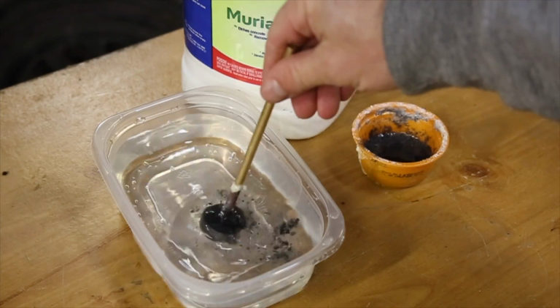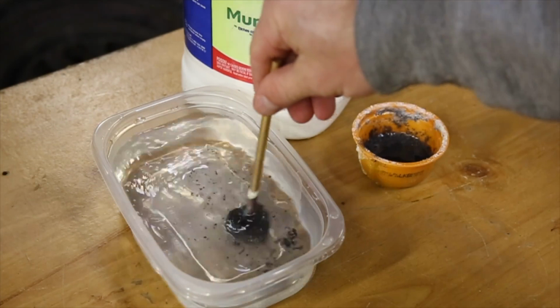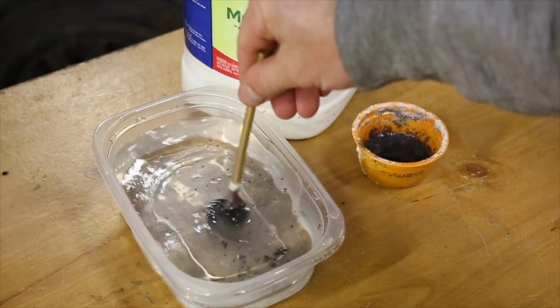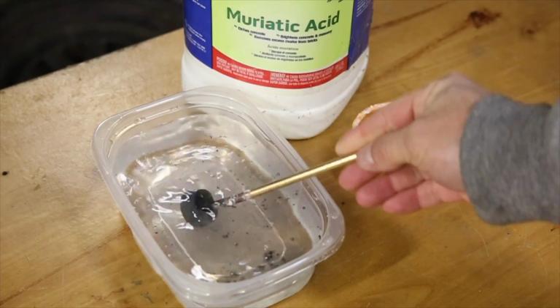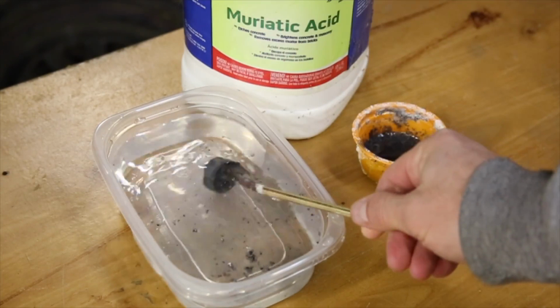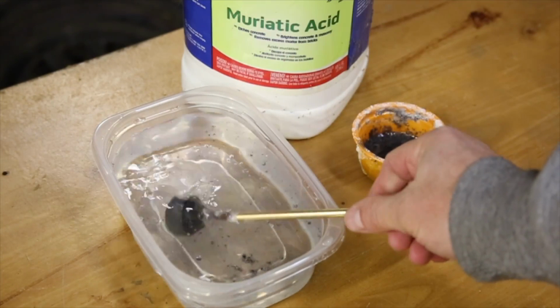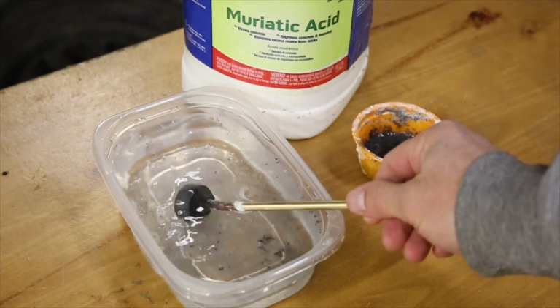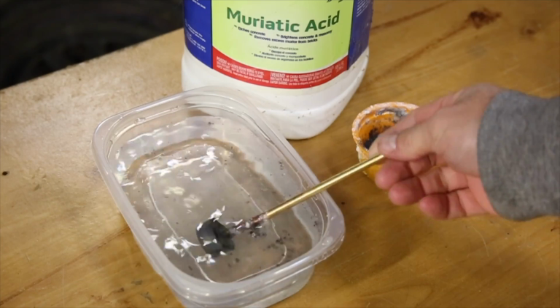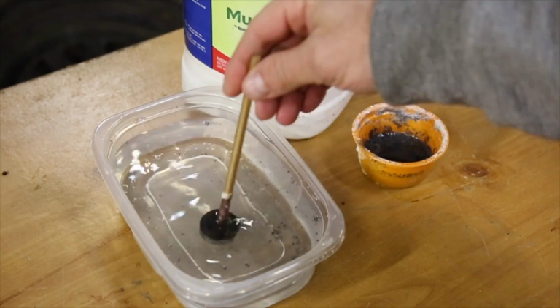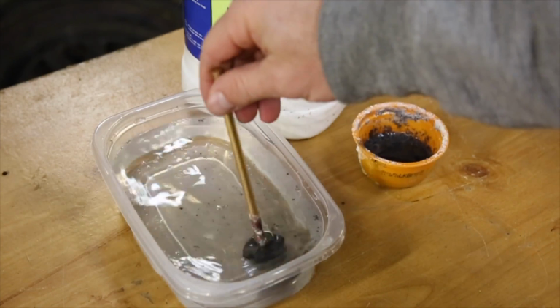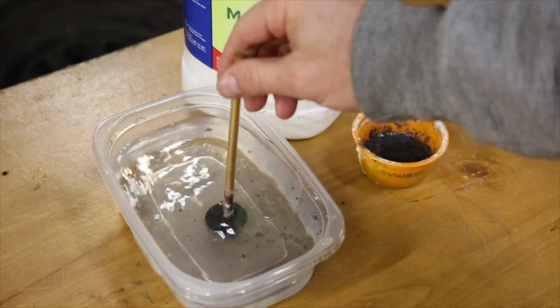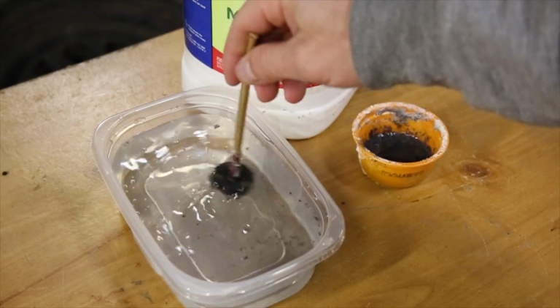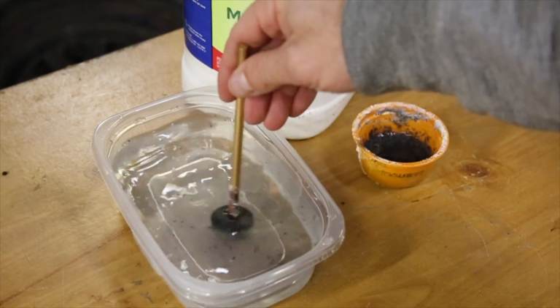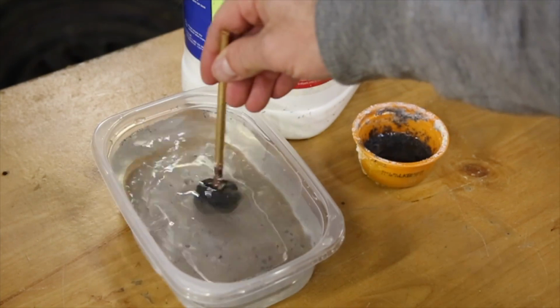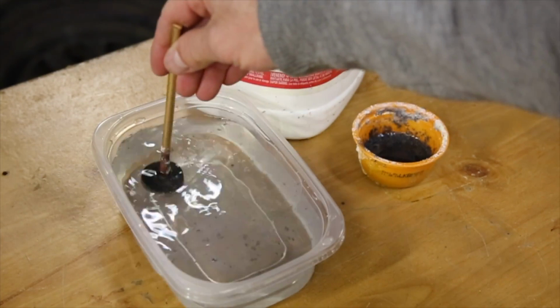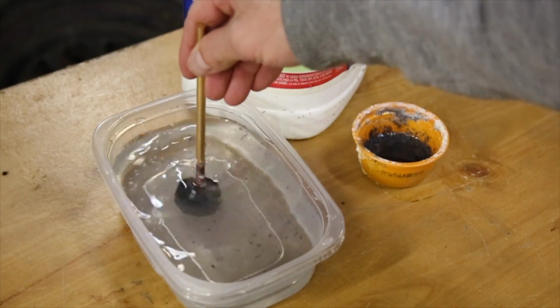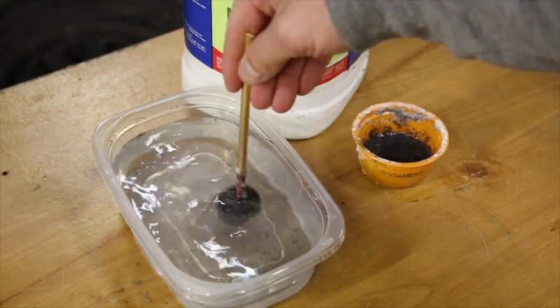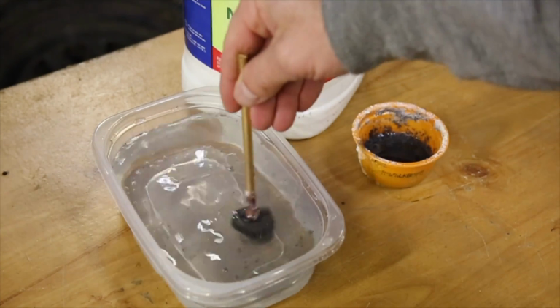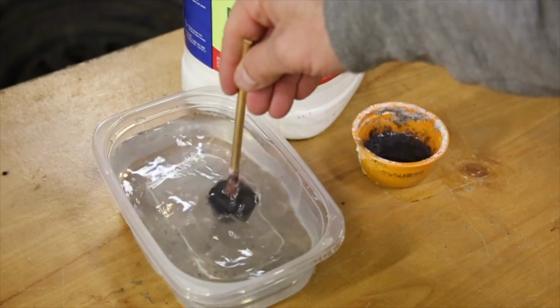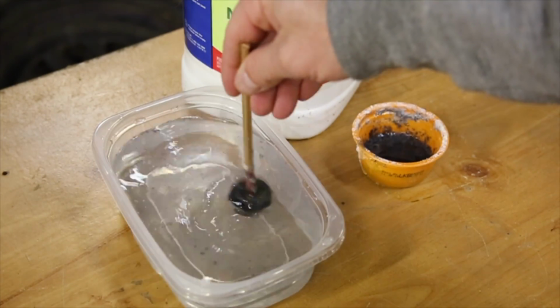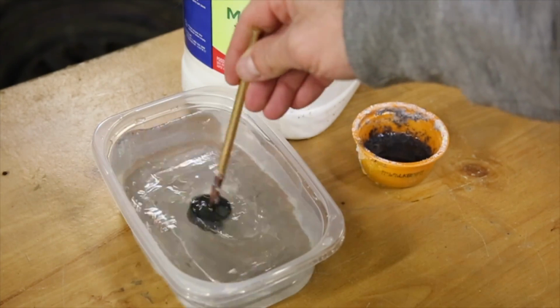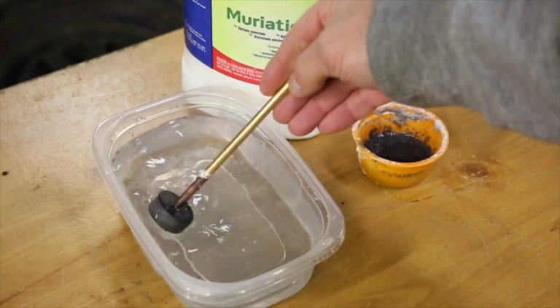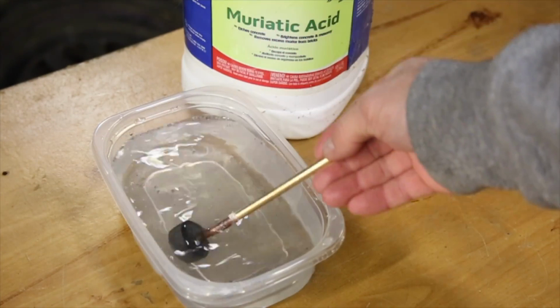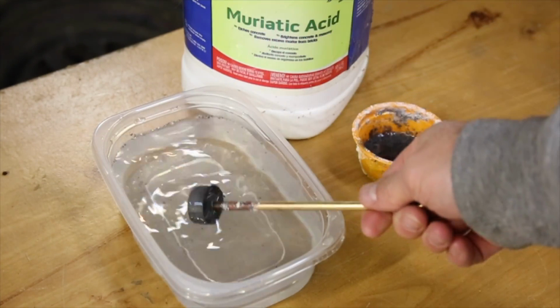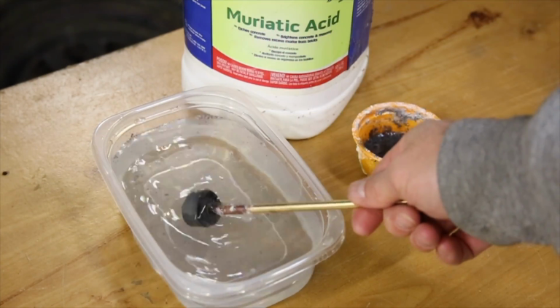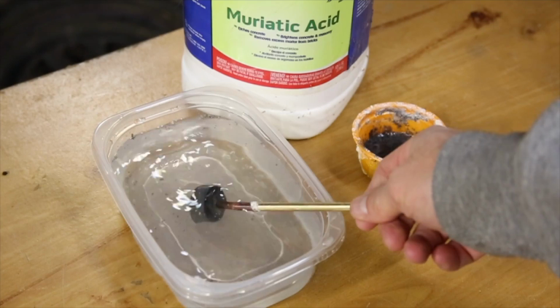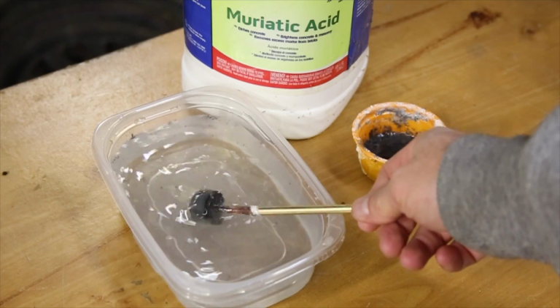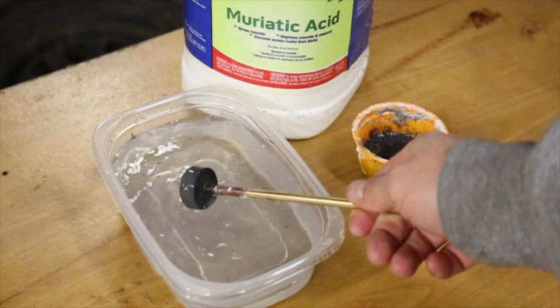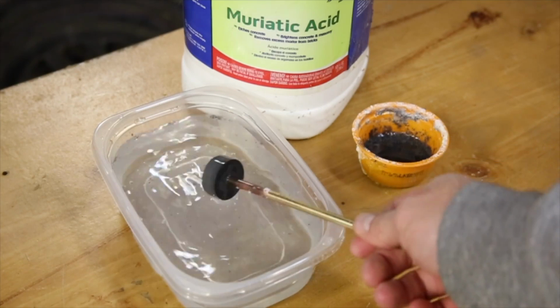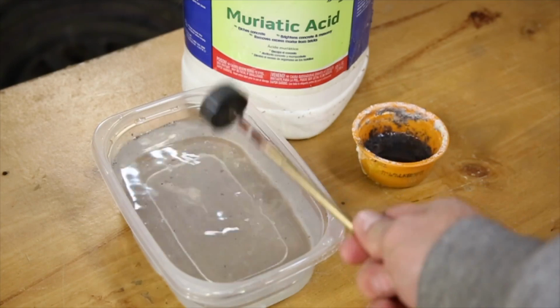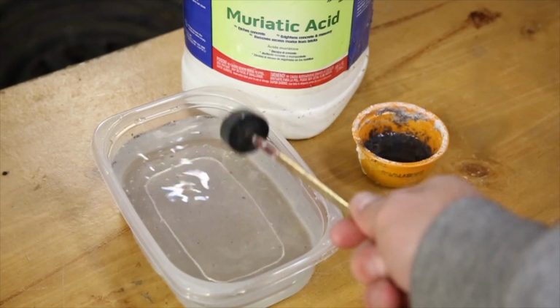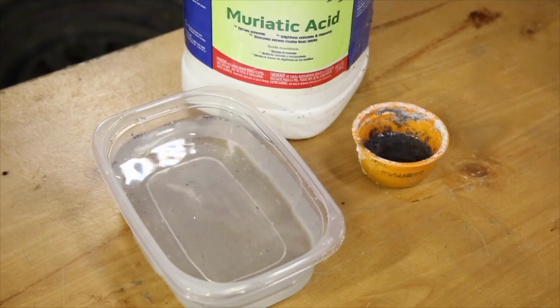After a few minutes, I rinsed the part in a relatively large bath of water to dilute the strength of the acid to negligible. Also, be sure not to ever add water to acid.